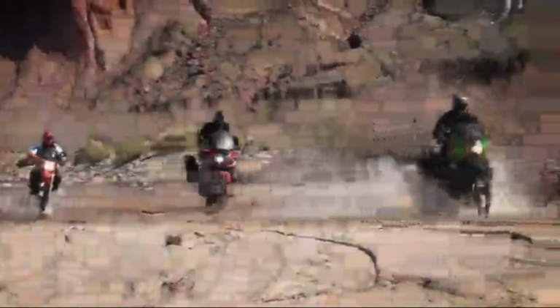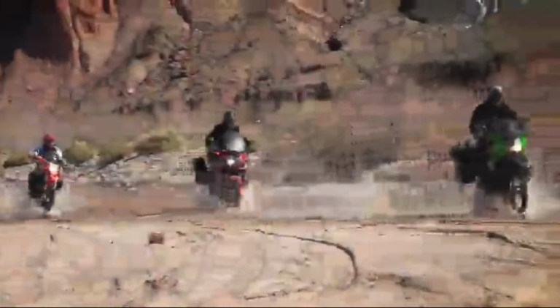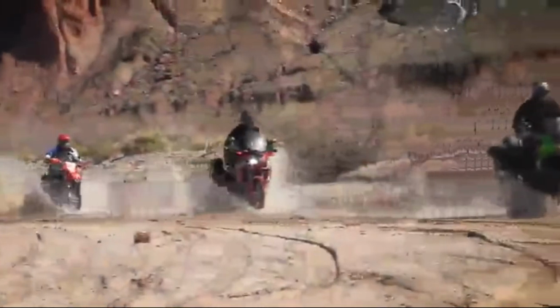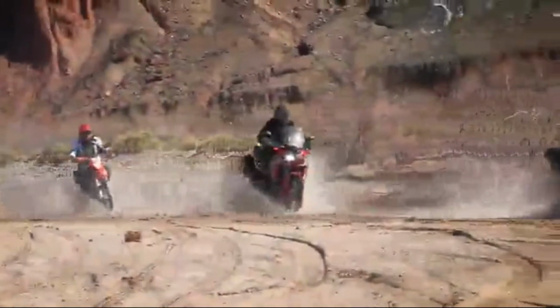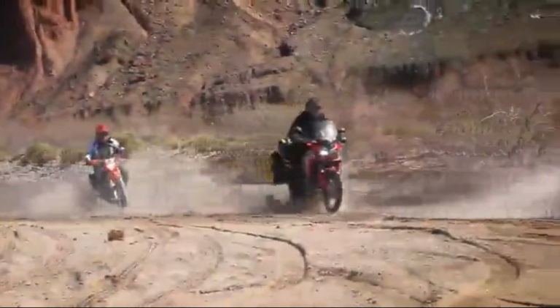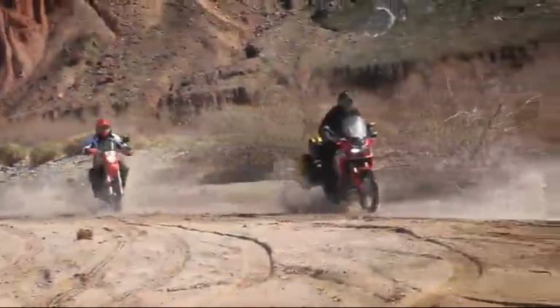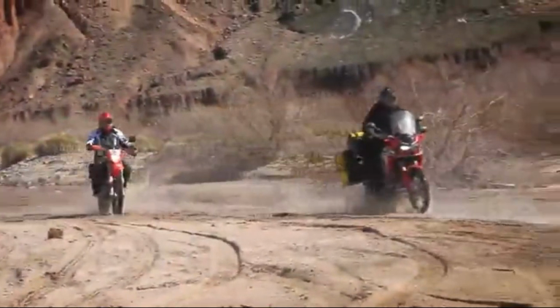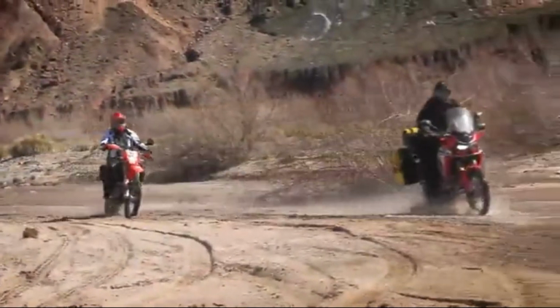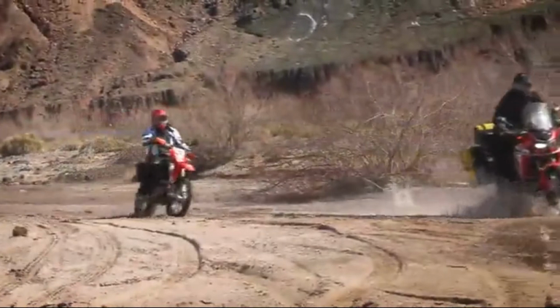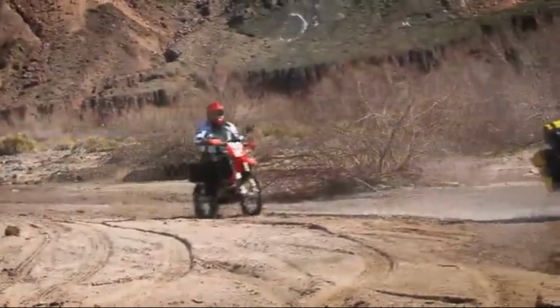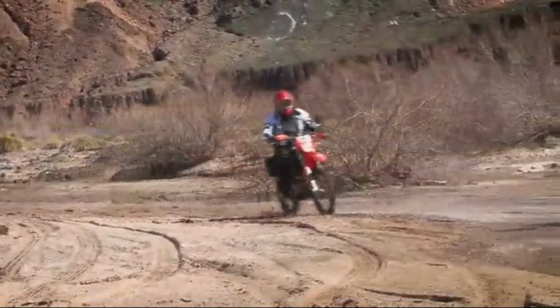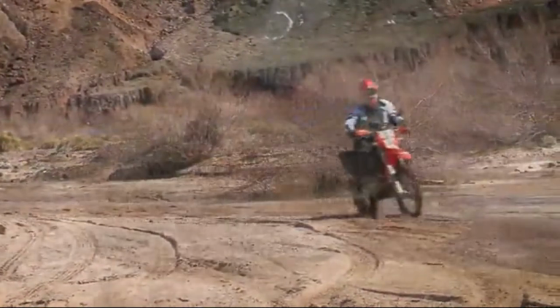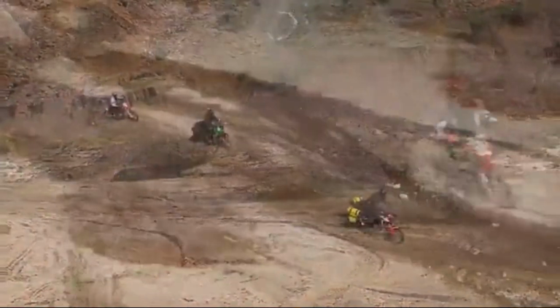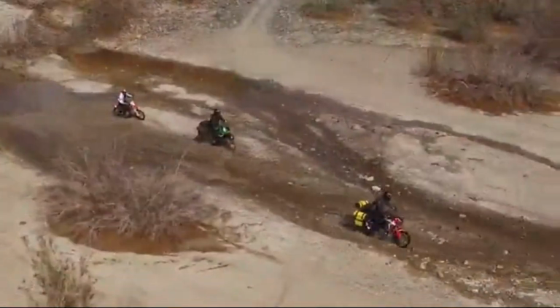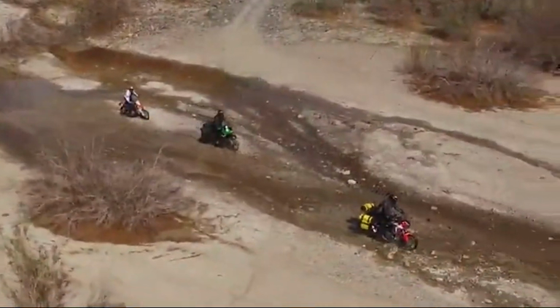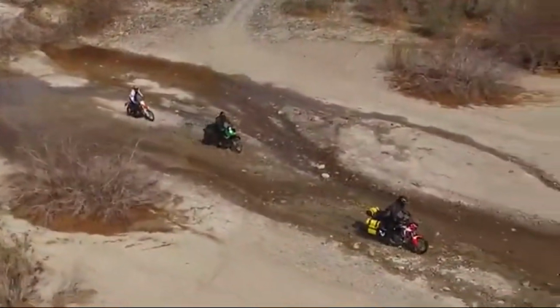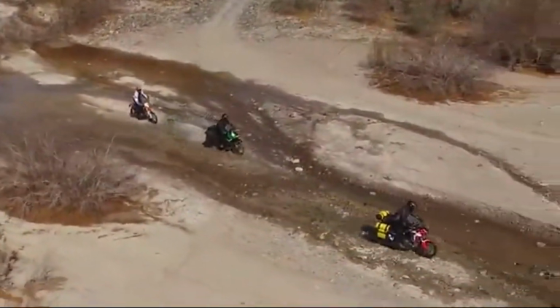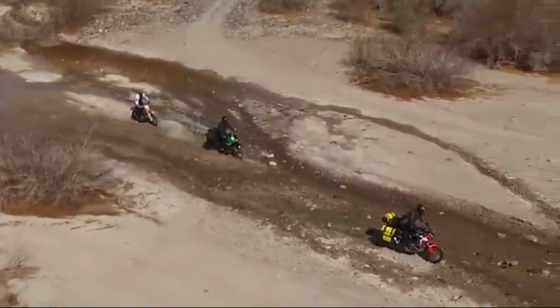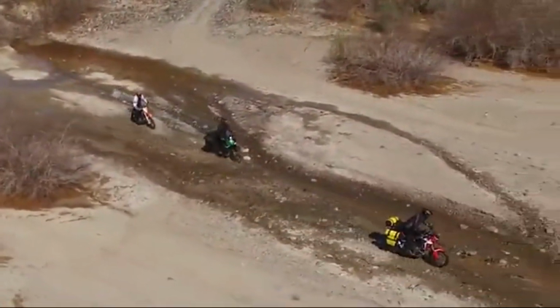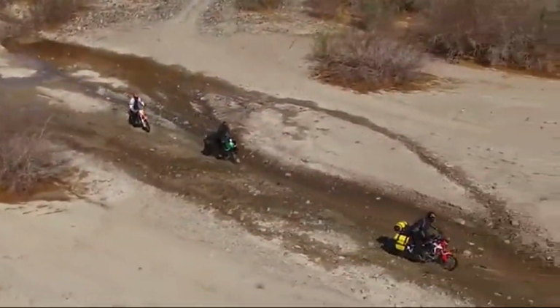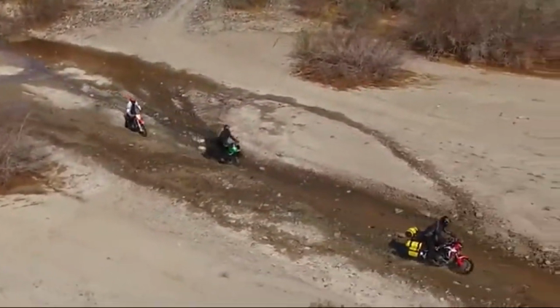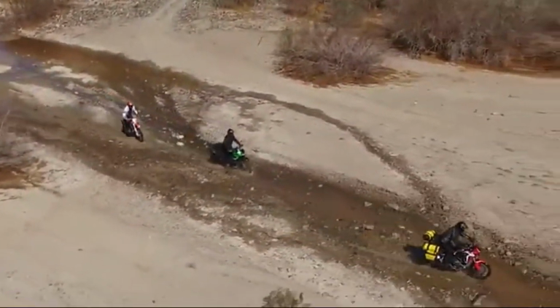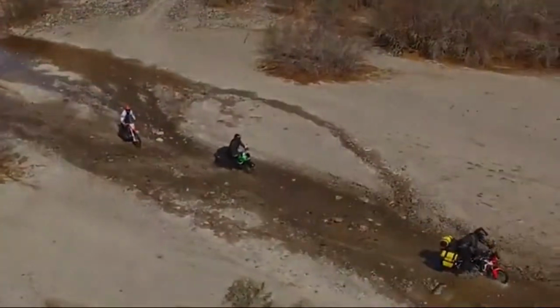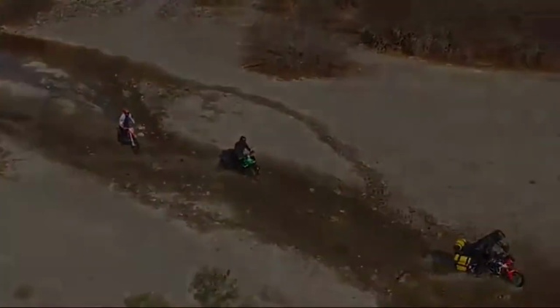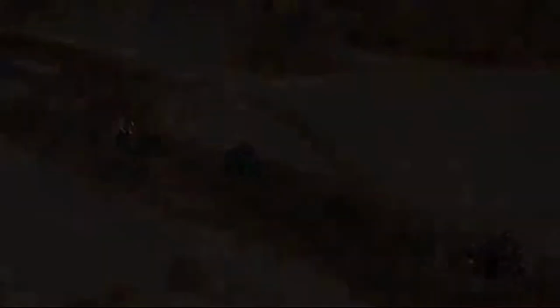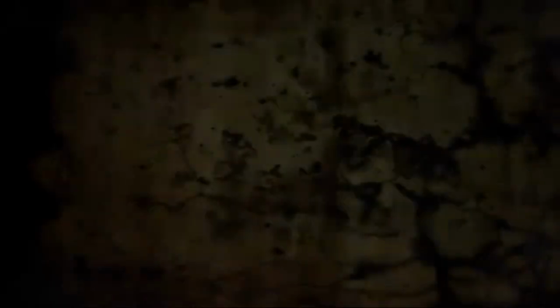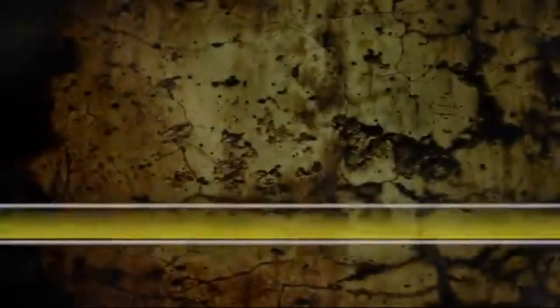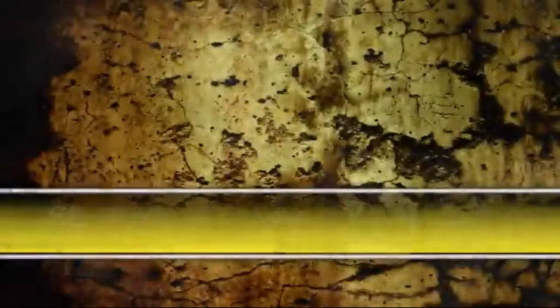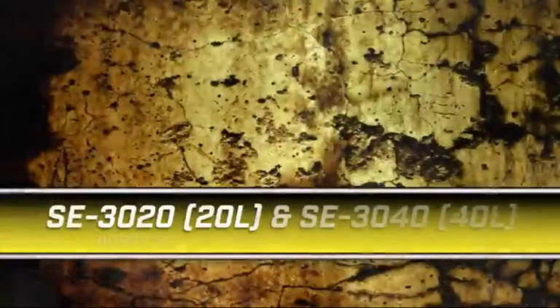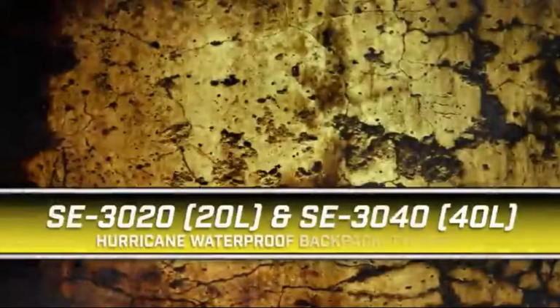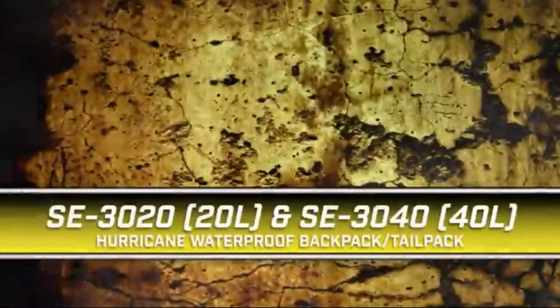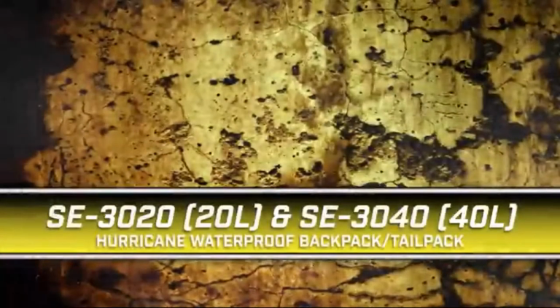With the growing popularity of adventure and dual sport motorcycles, NelsonRig continues to expand their Rig Gear brand of adventure and off-road accessories with the popular Hurricane Waterproof Backpack.